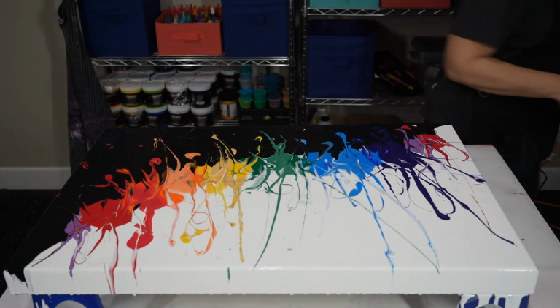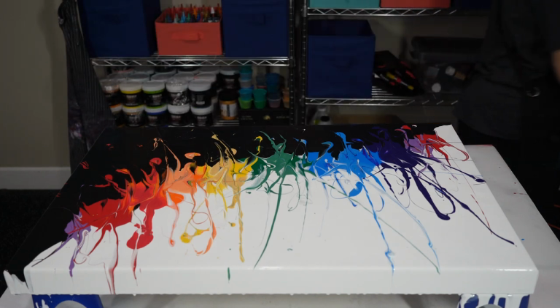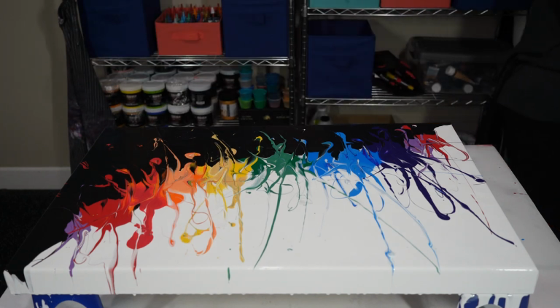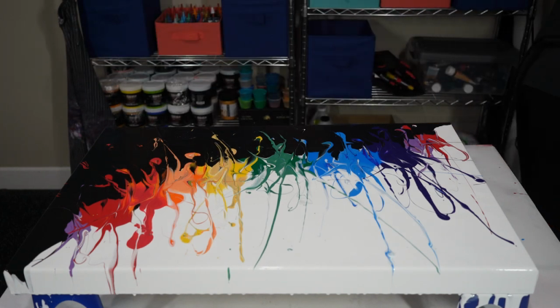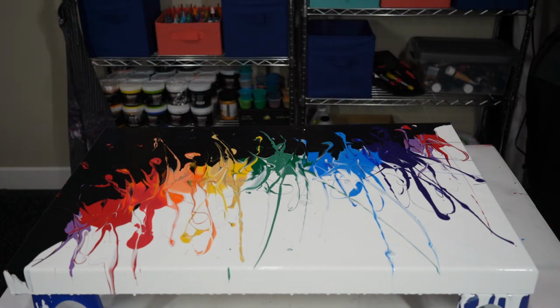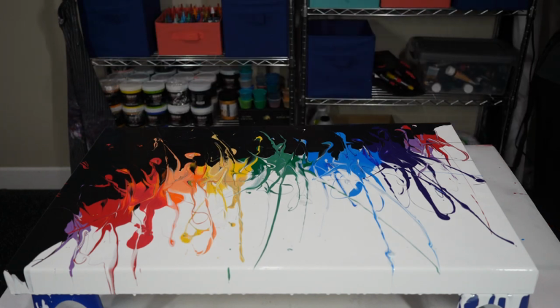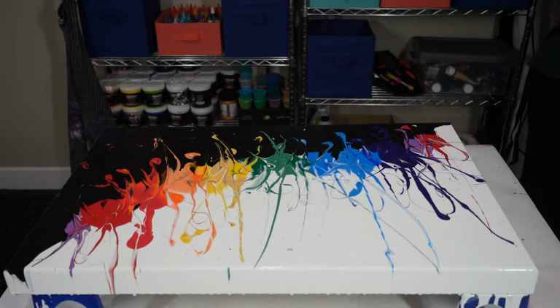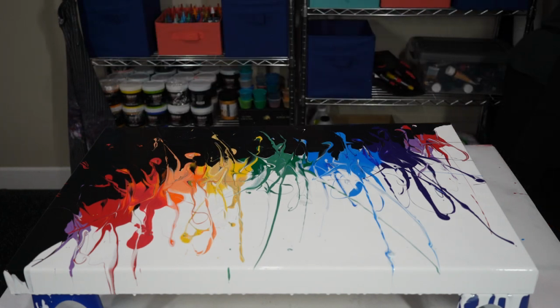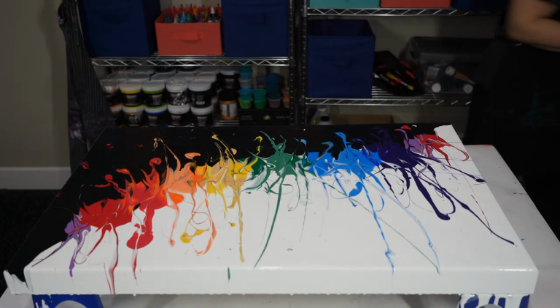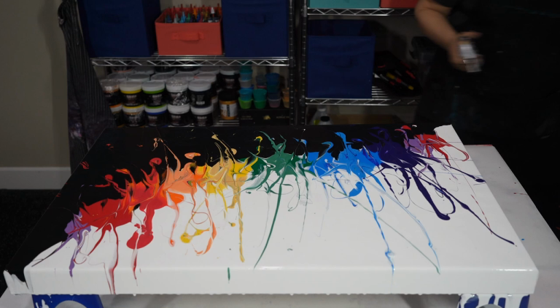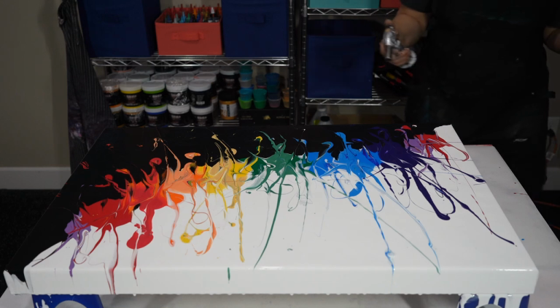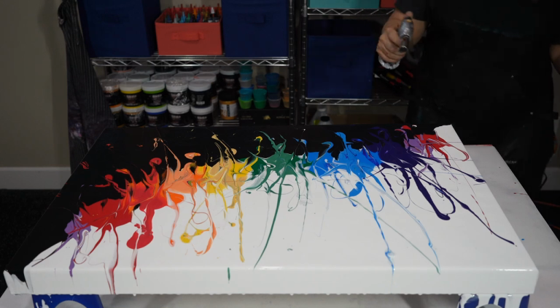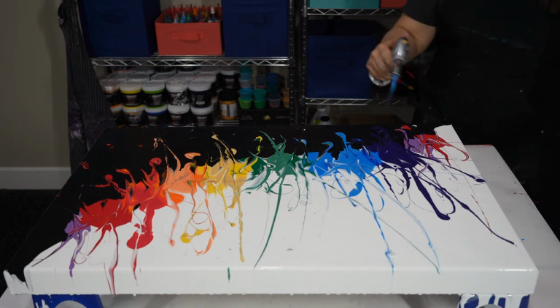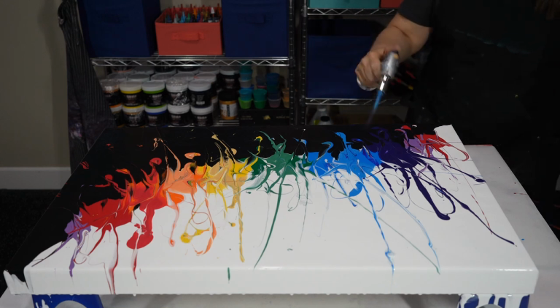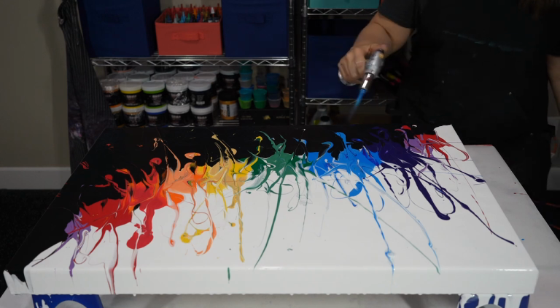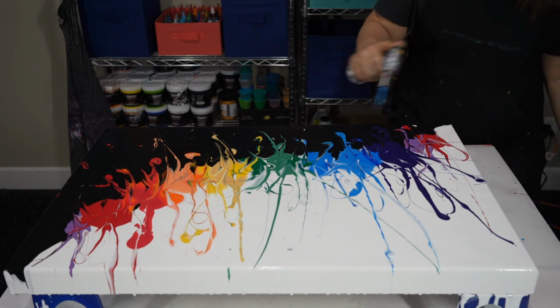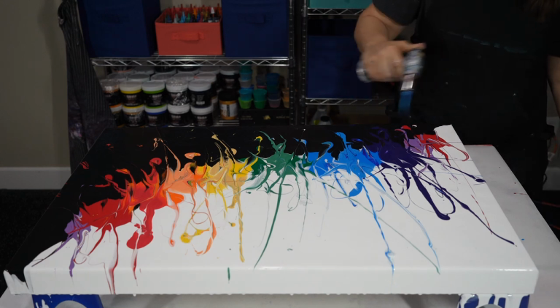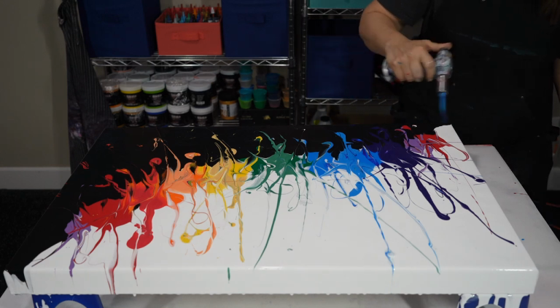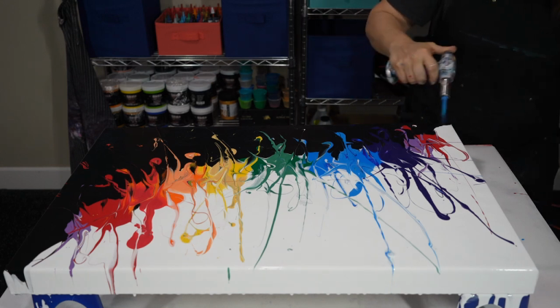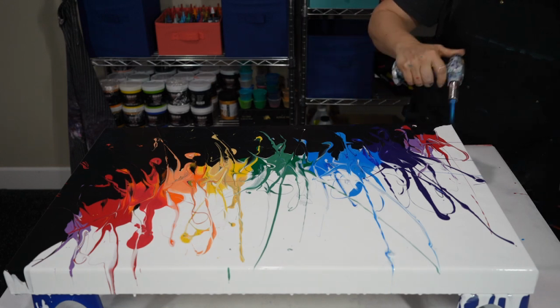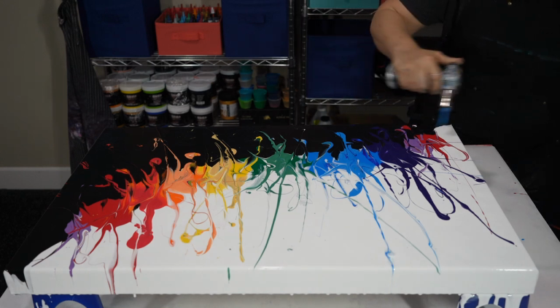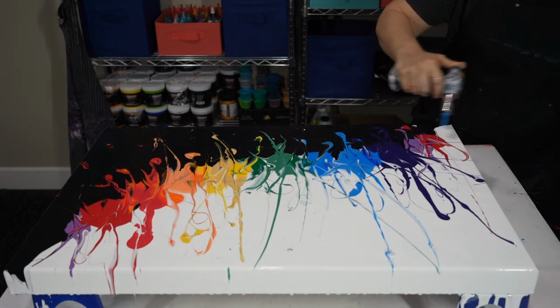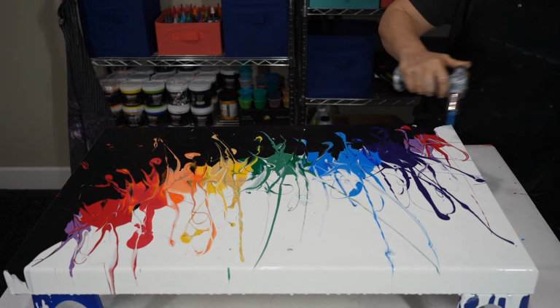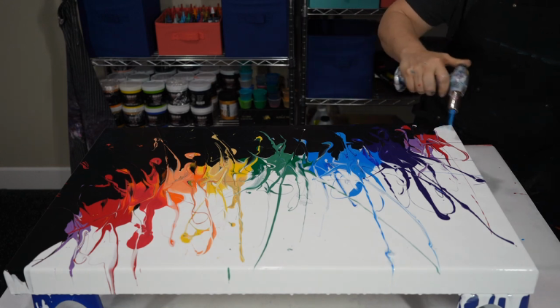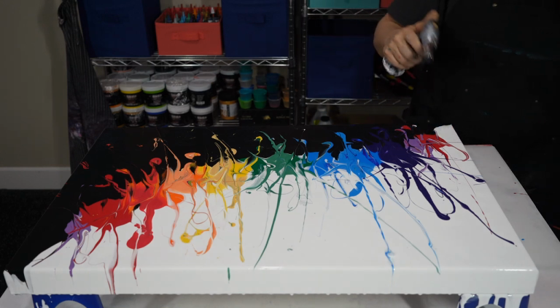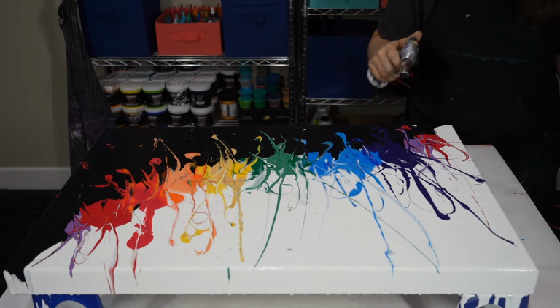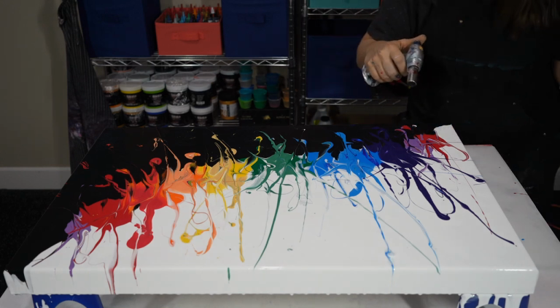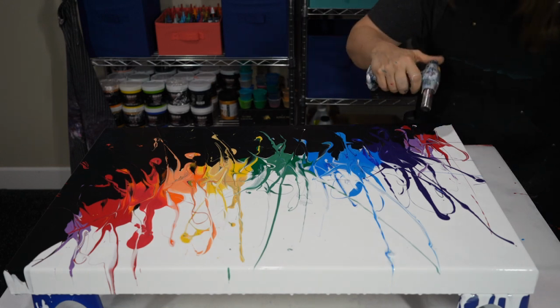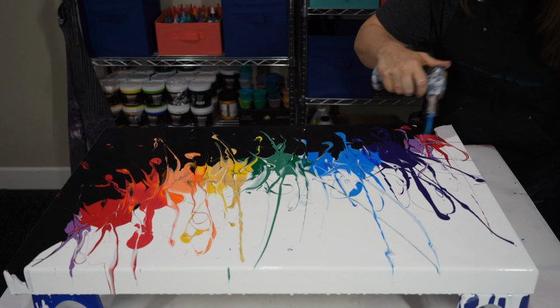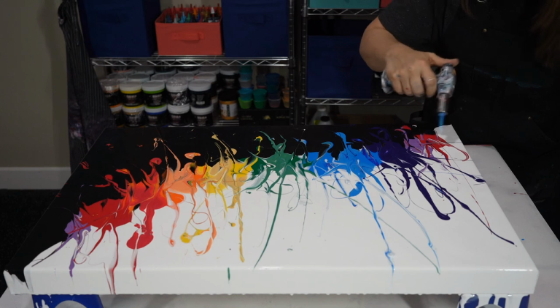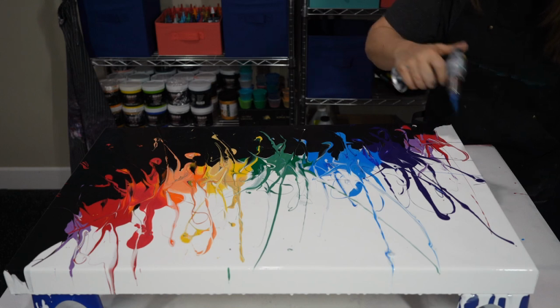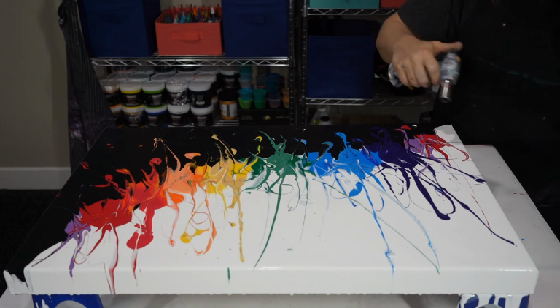I'm going to torch it and see what we've got here. We've got a lot of interplay of the colors — there we go.